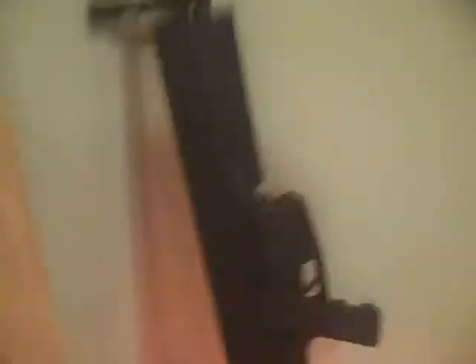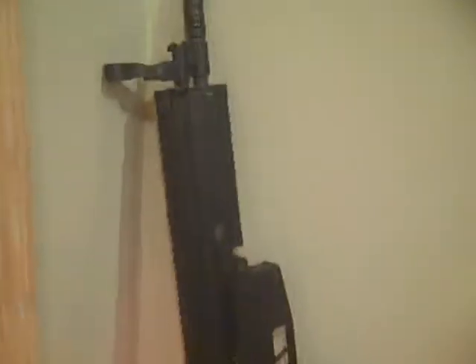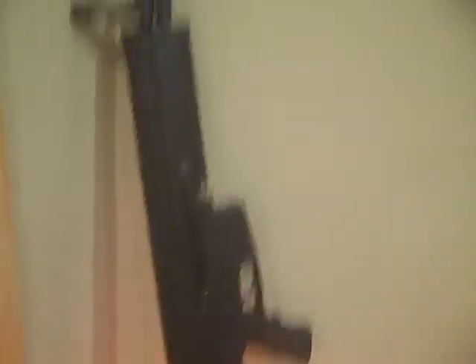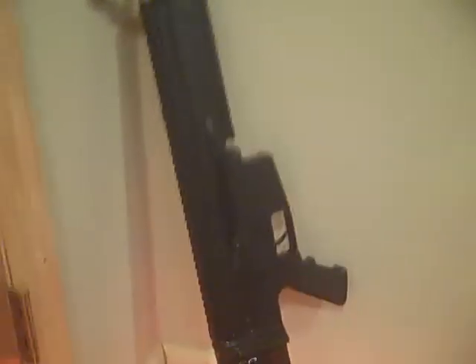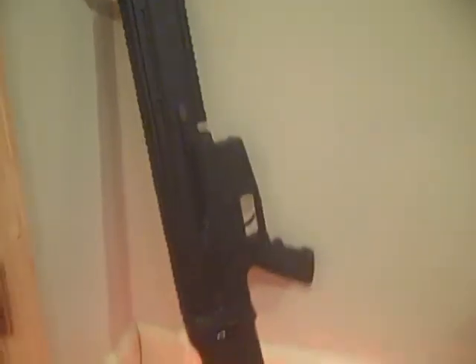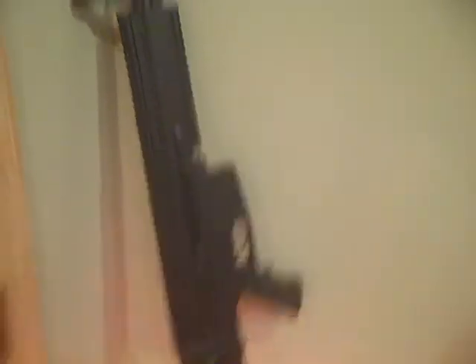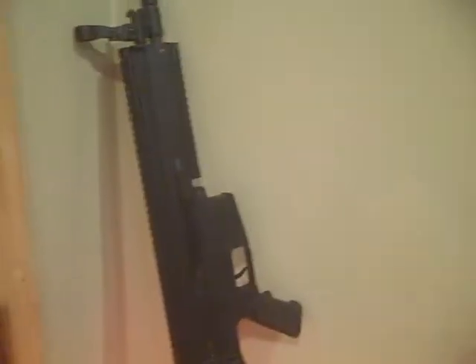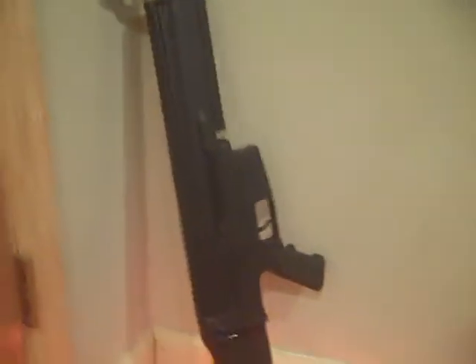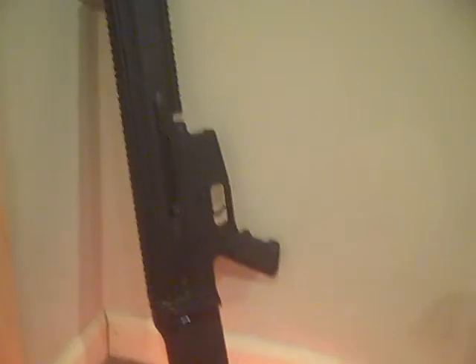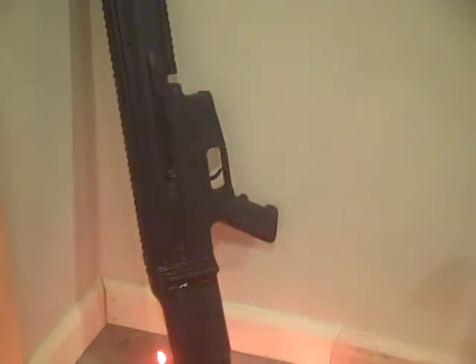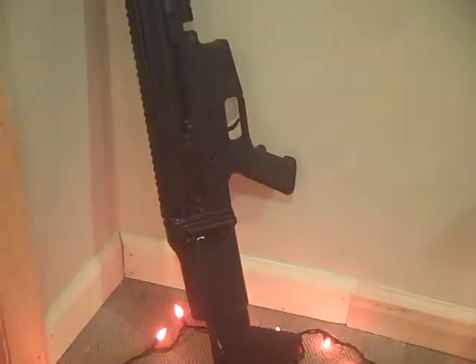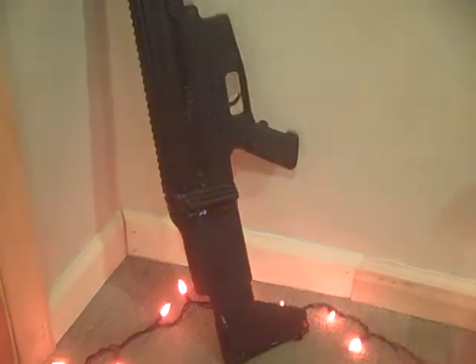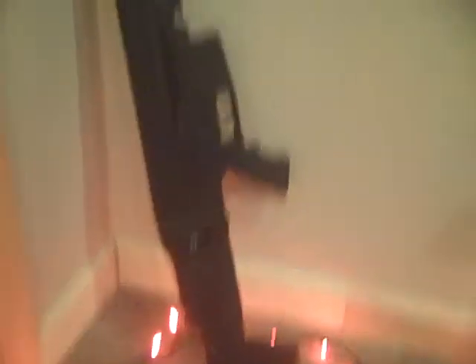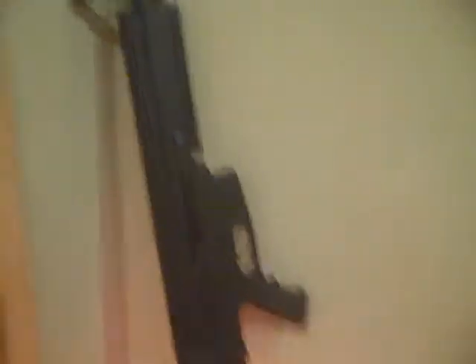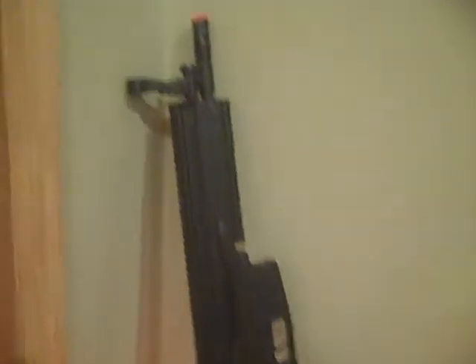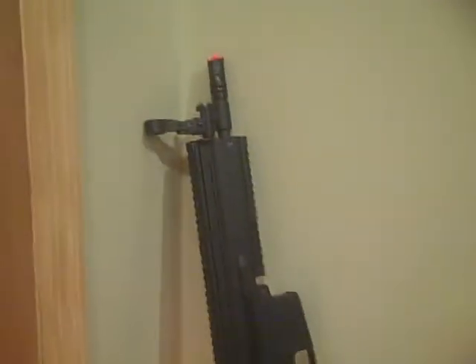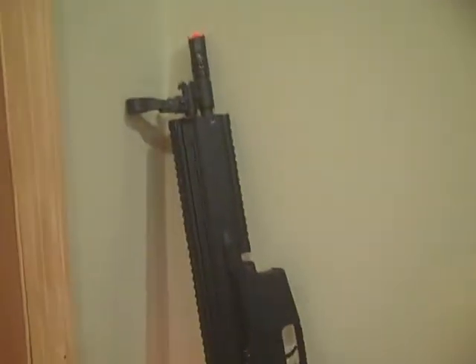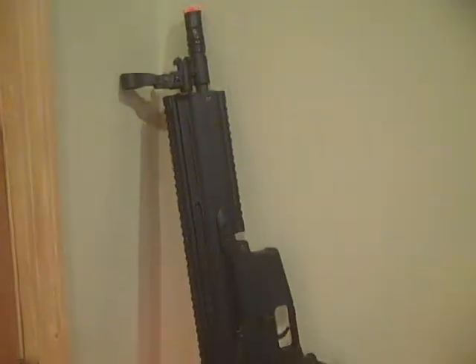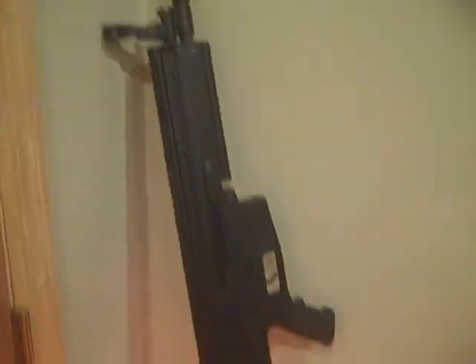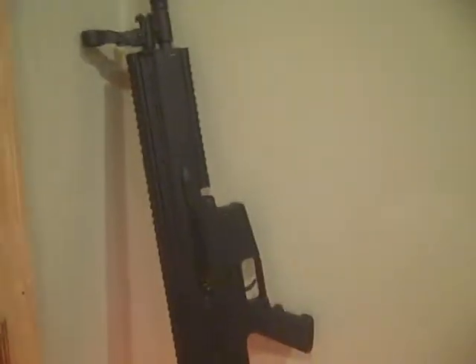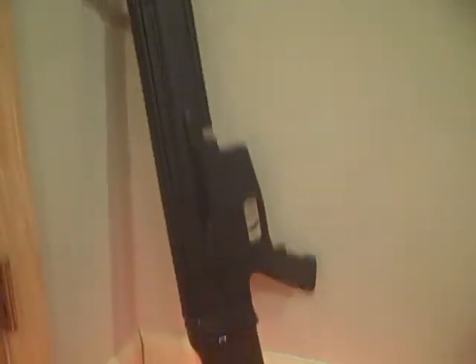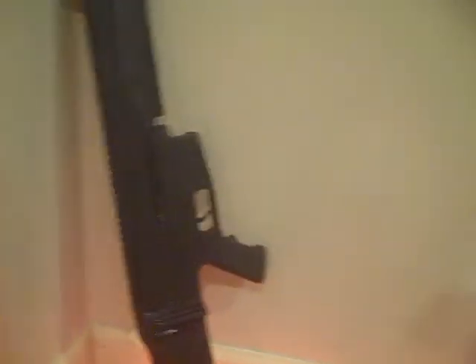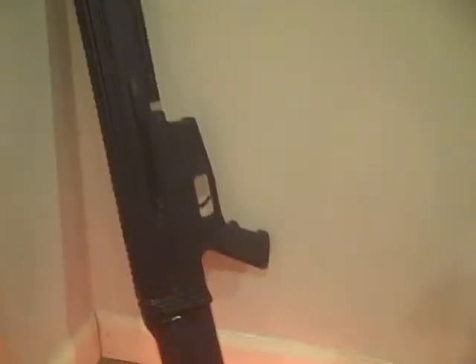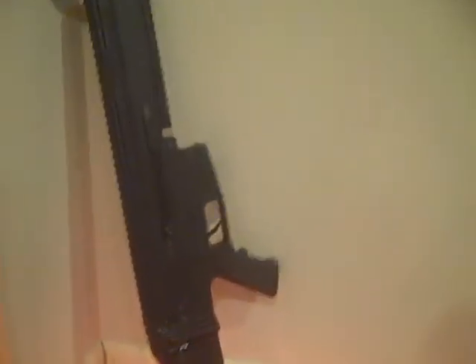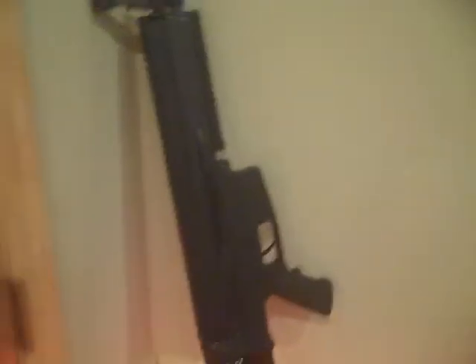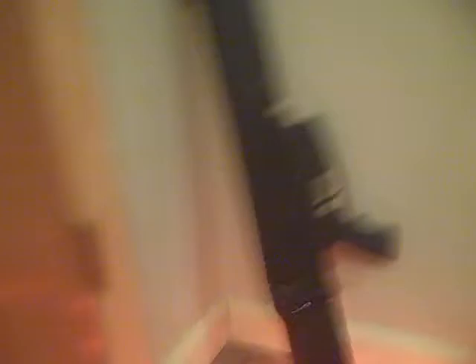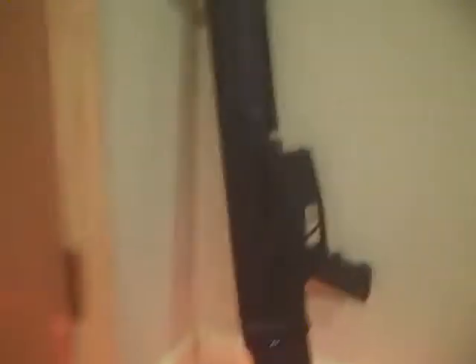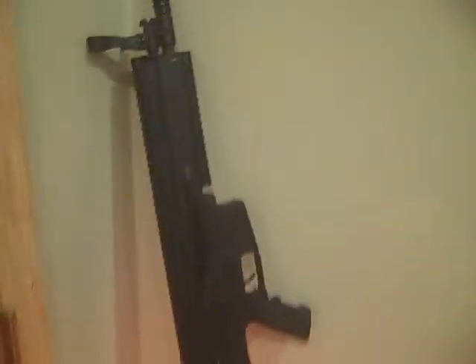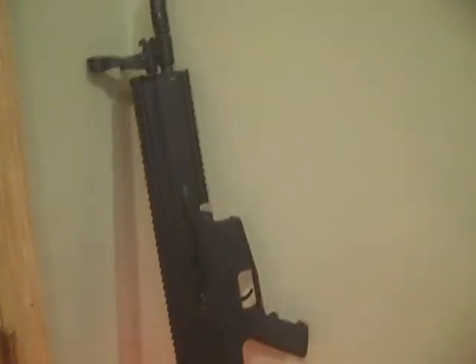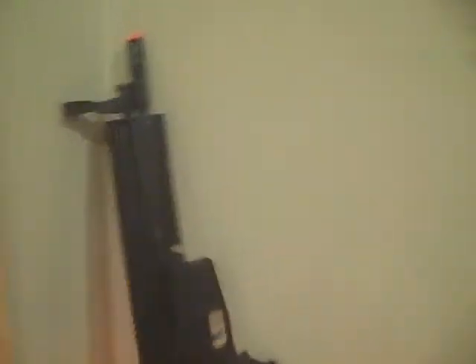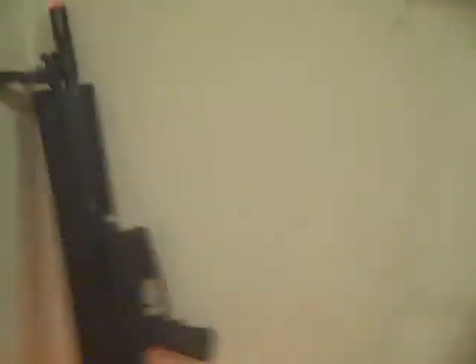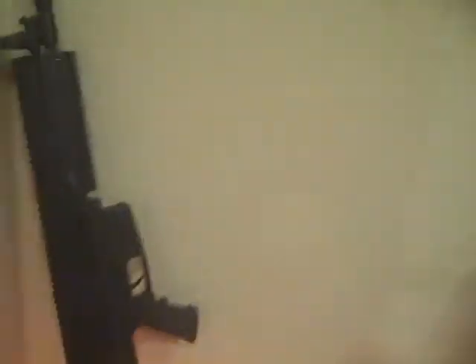First we have the Du Bois Scar H. This was about $200 off Airsoft Megastore. It's about 400 FPS. Really nice gun.